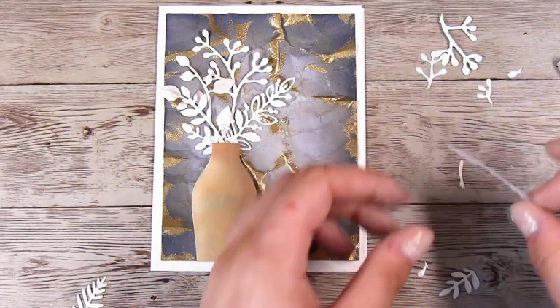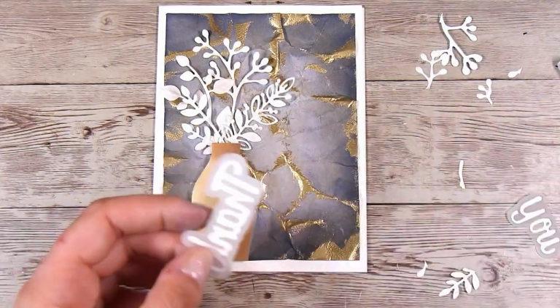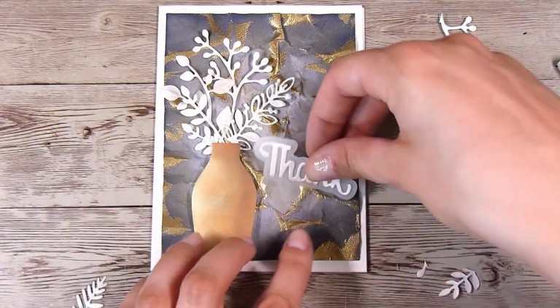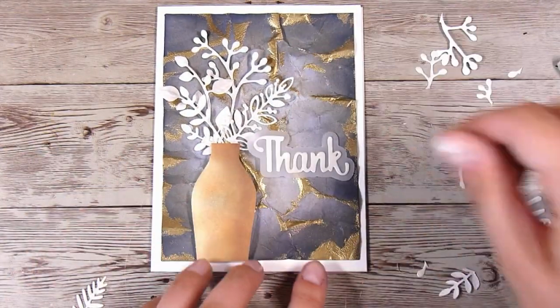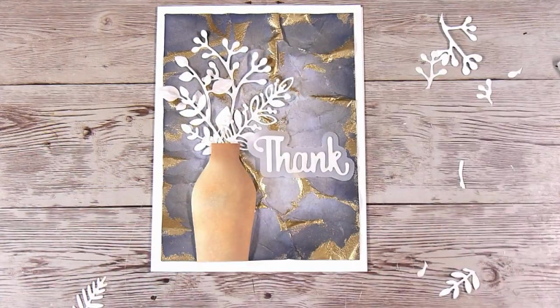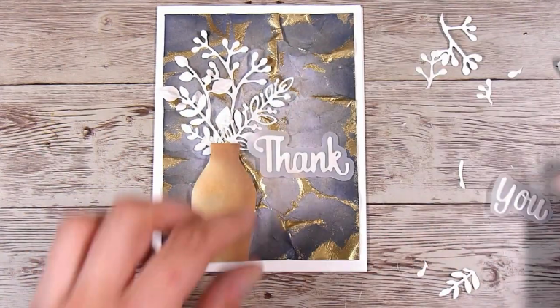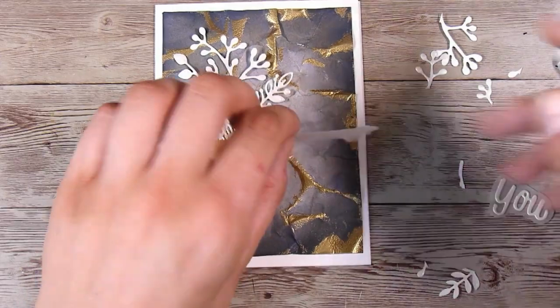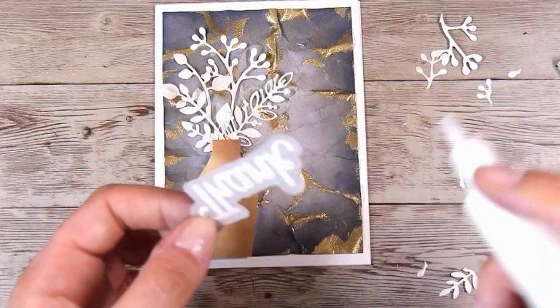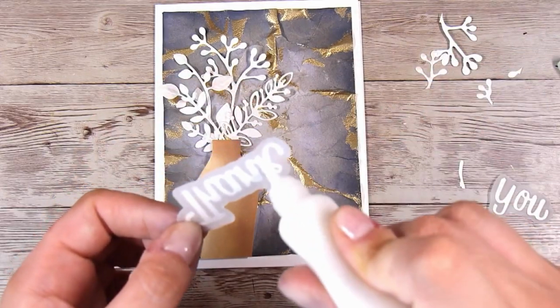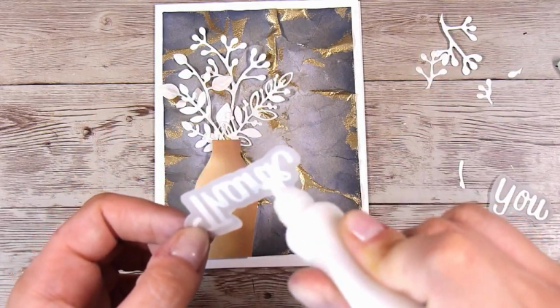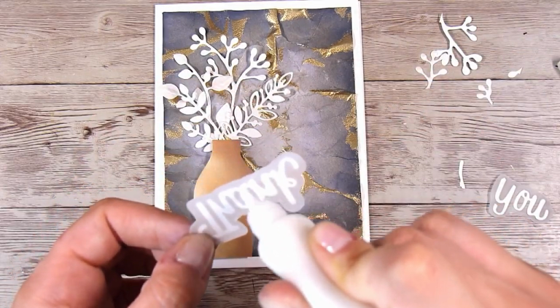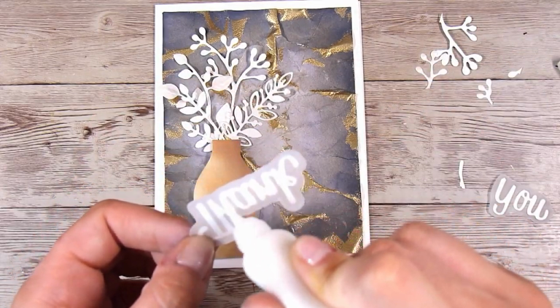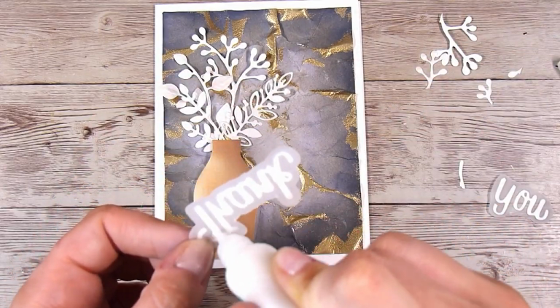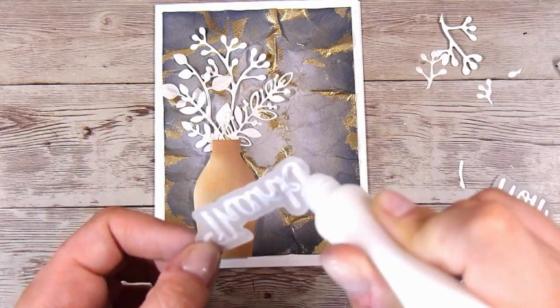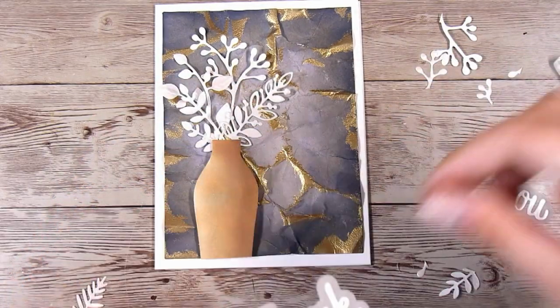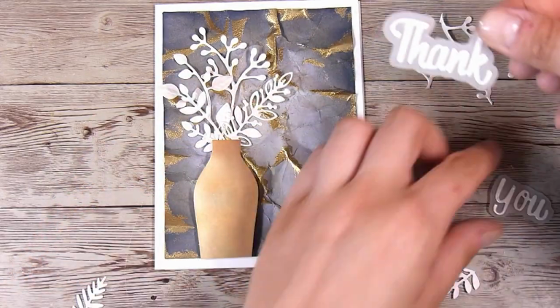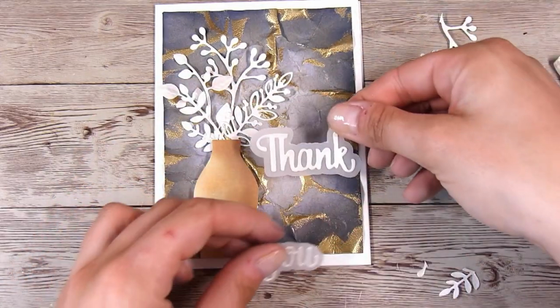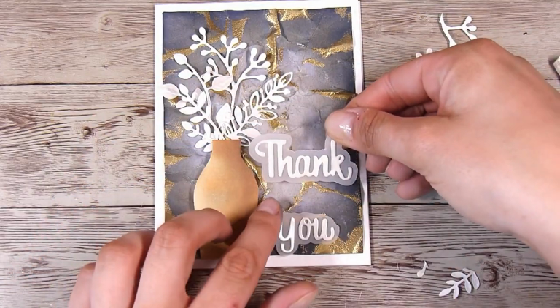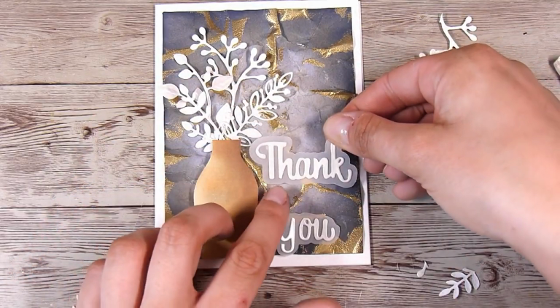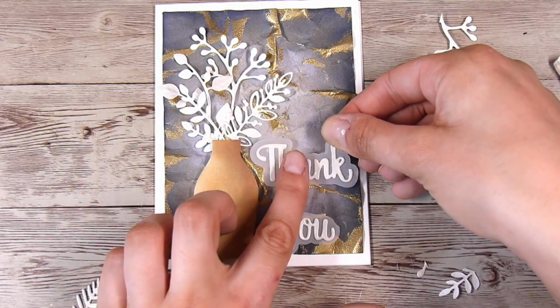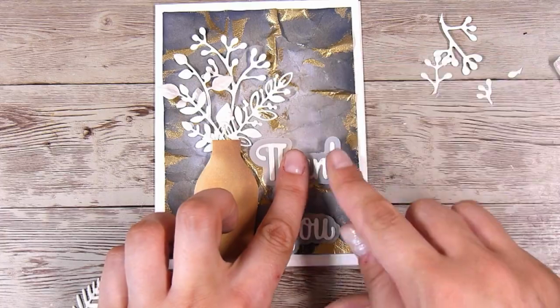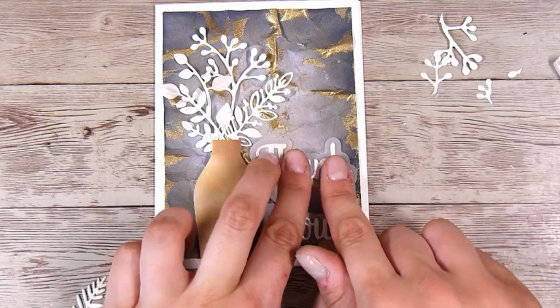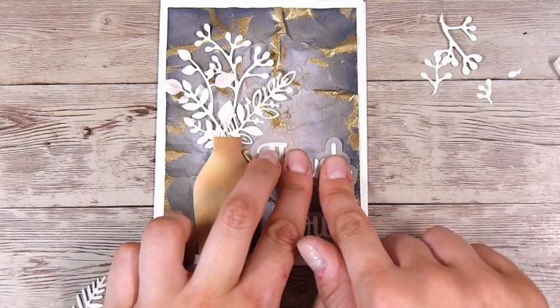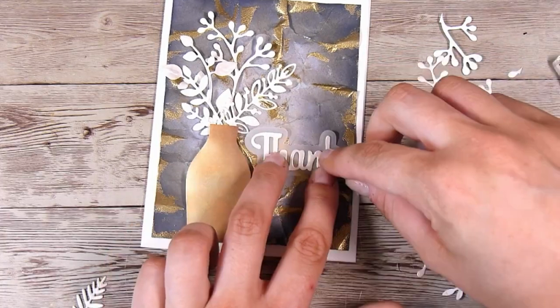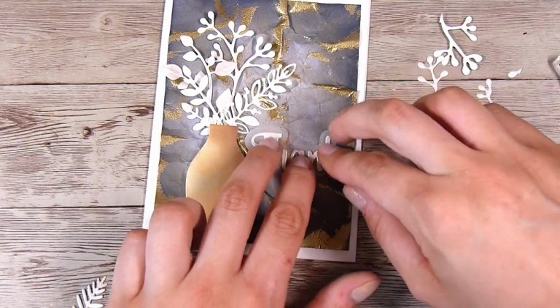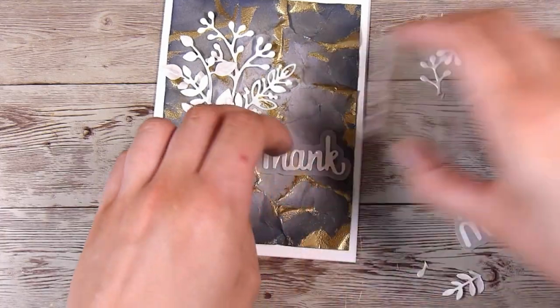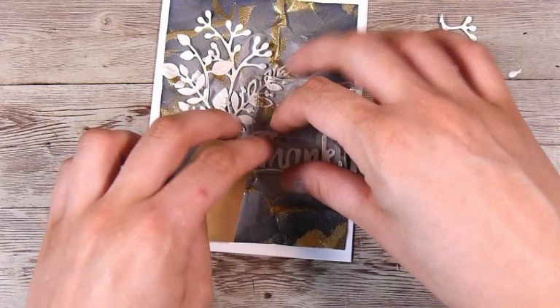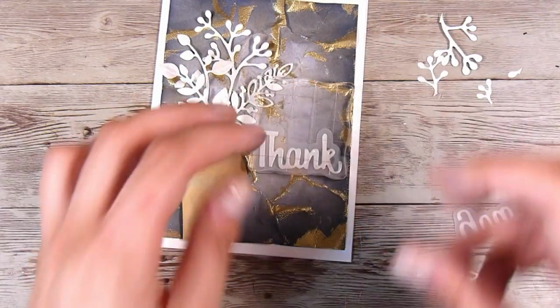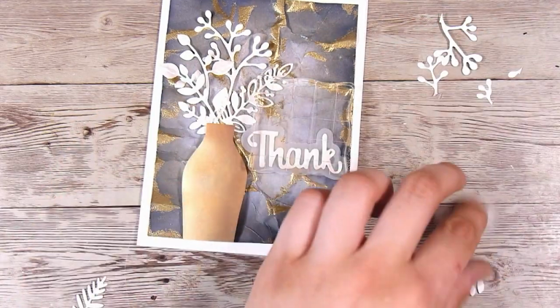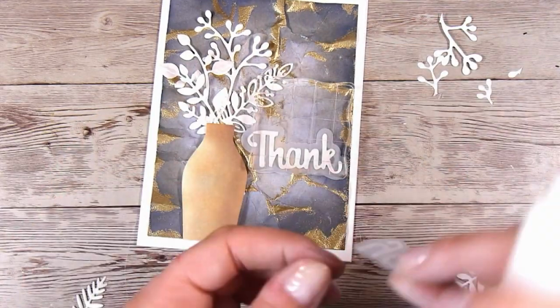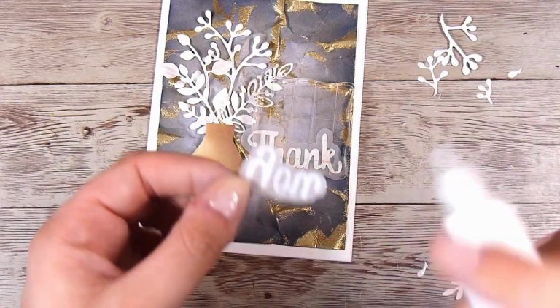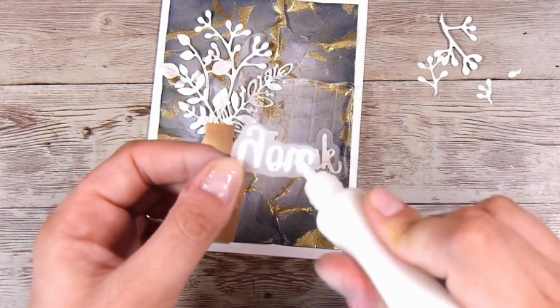I've used this glue for a long time and have not found anything better — it is a super strong glue, and I'm going to use it to adhere down my sentiment as well, just a tiny little bit, and then that will go on the side. So we are nearly finished, but I have one more thing I want to do.